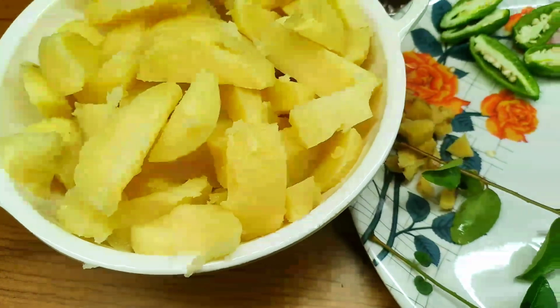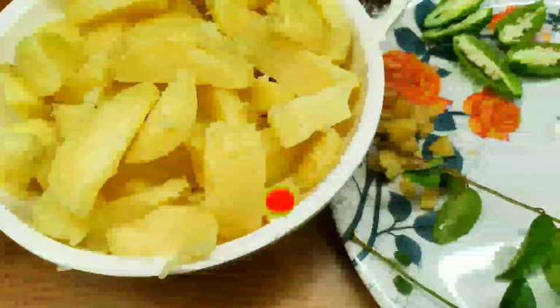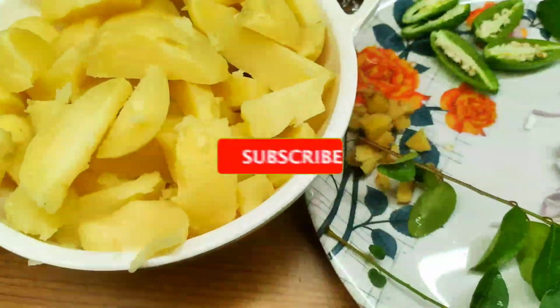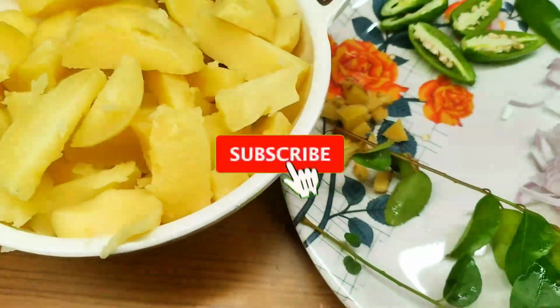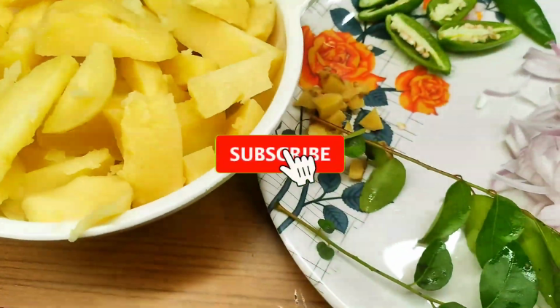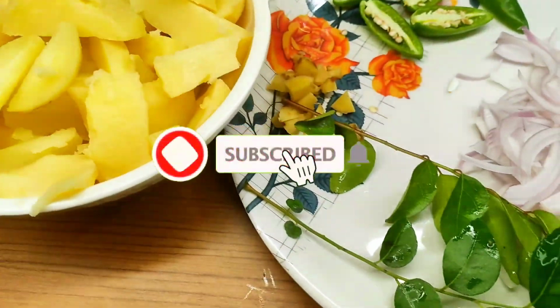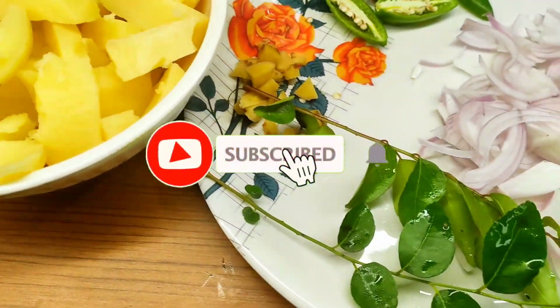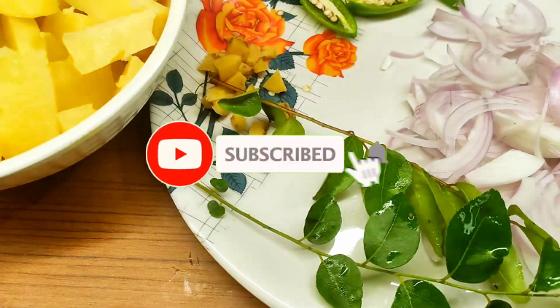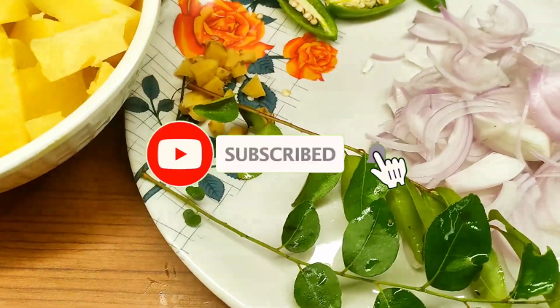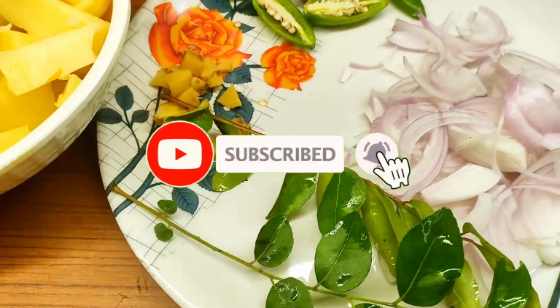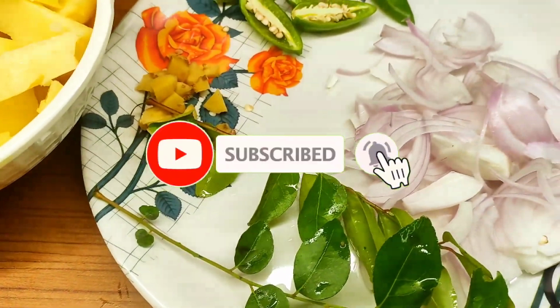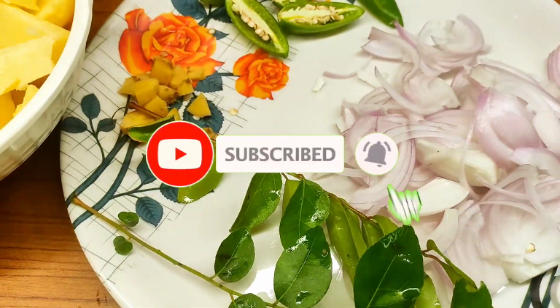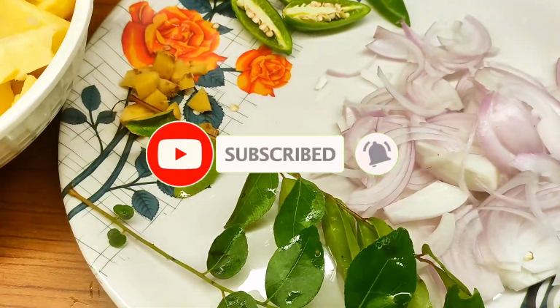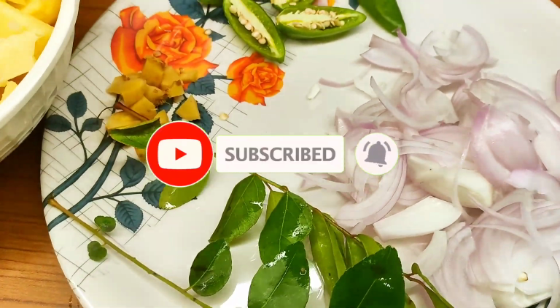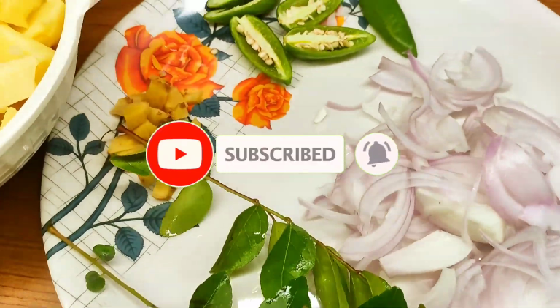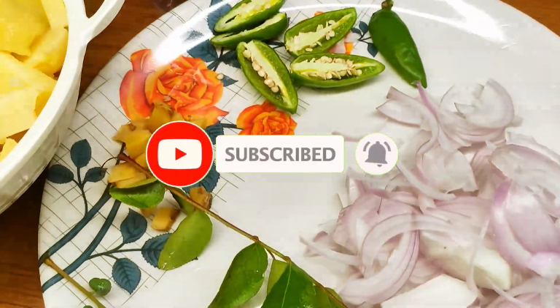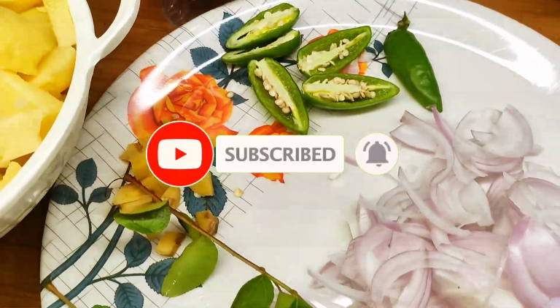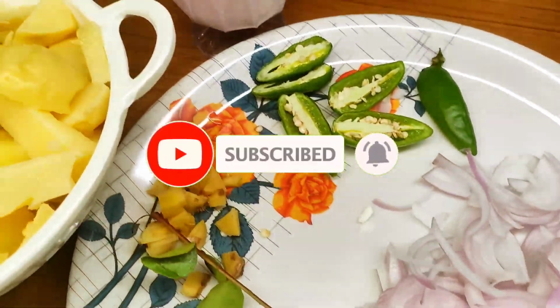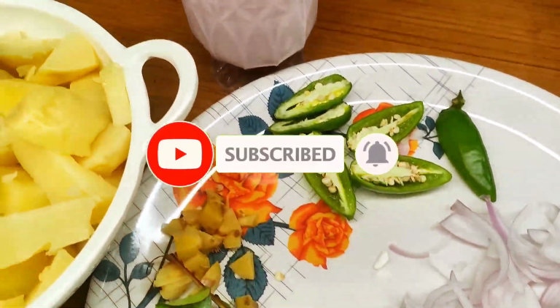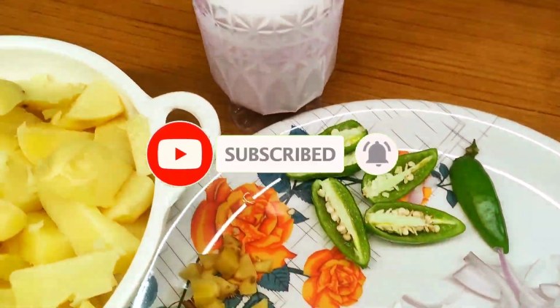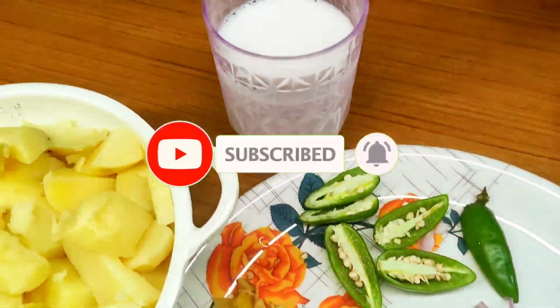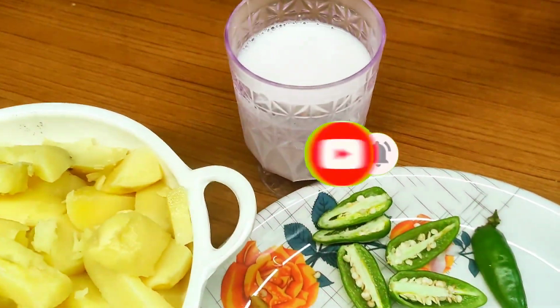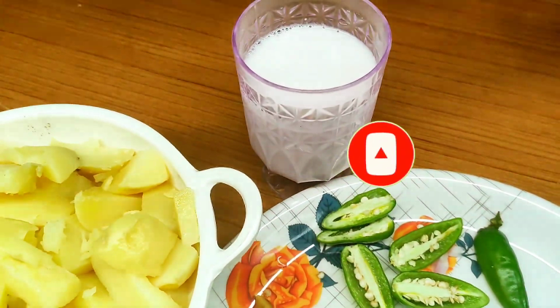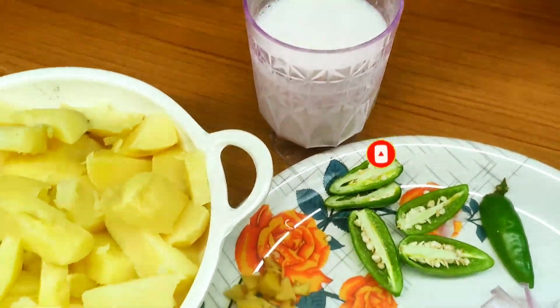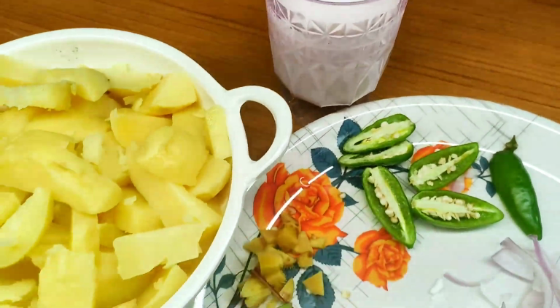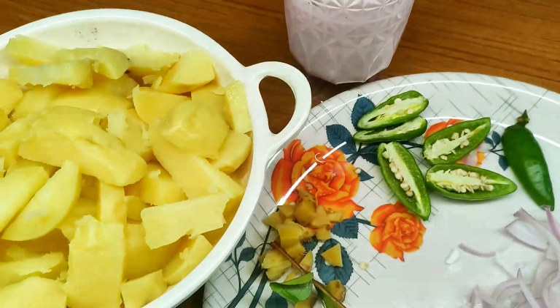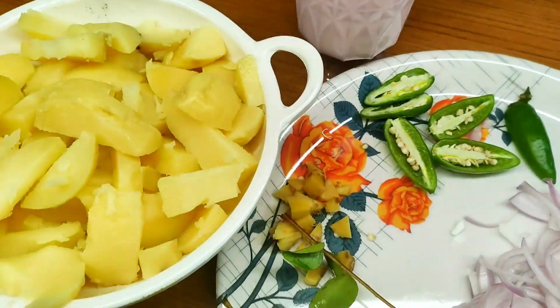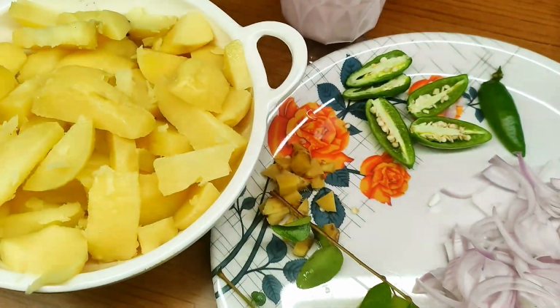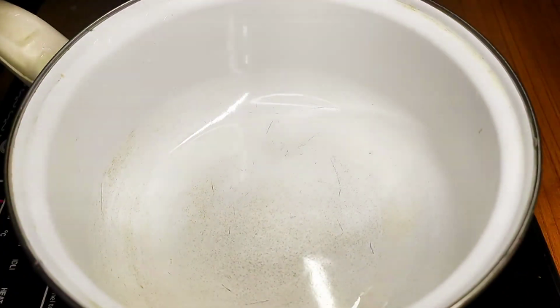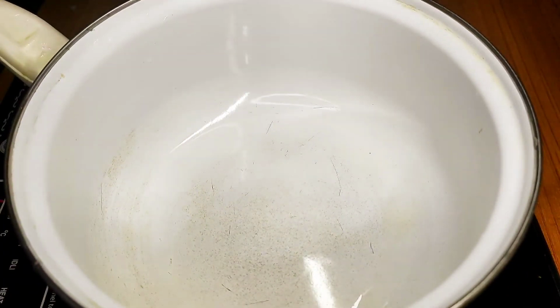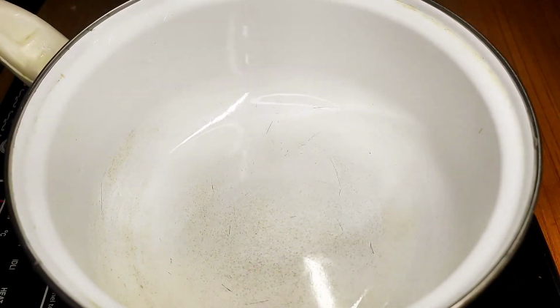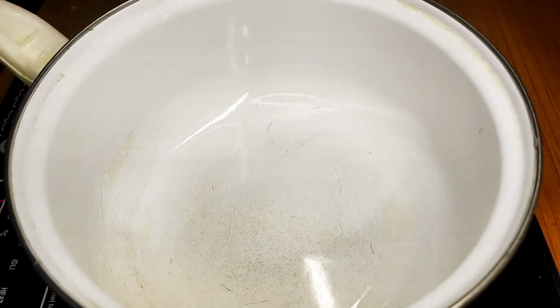I am going to fold 4 rows of subdivisions. I will fold 4 rows of subdivisions in the middle. I will fold 2 fingers into 1 inch. These are two fingers.